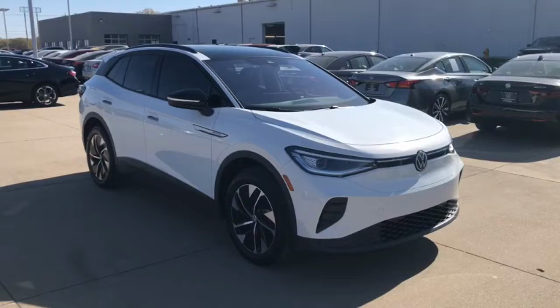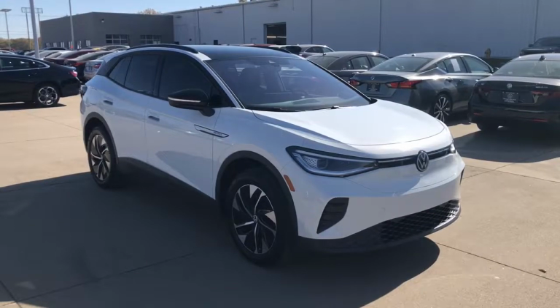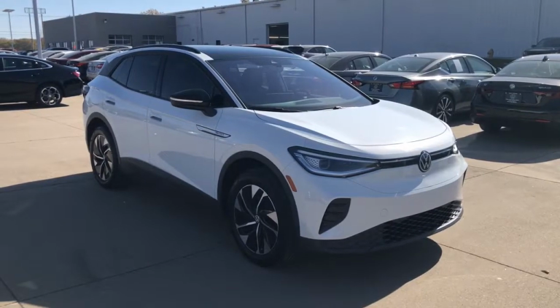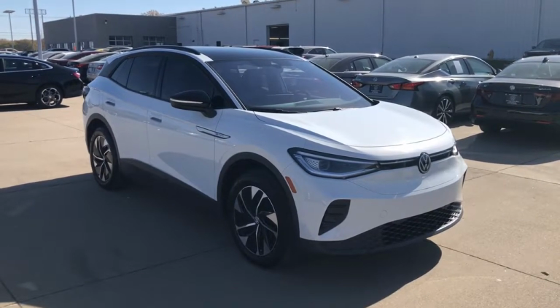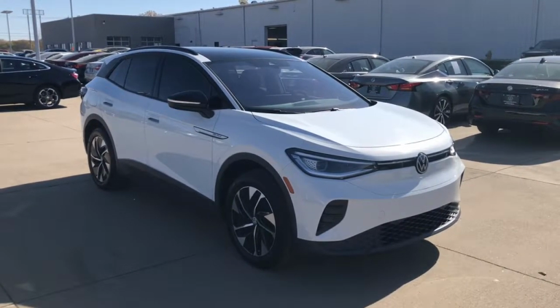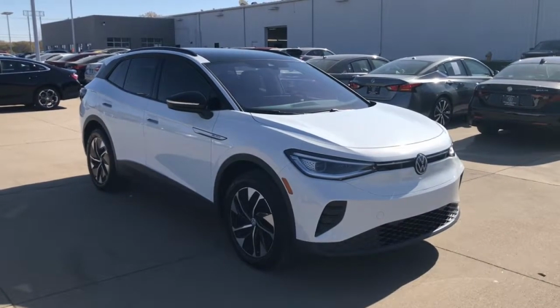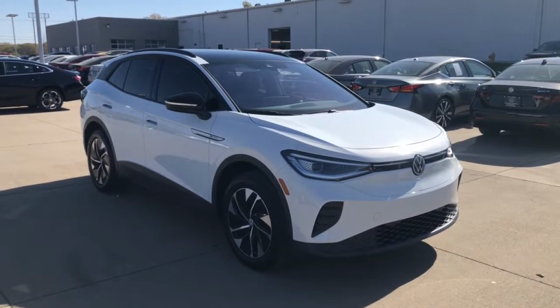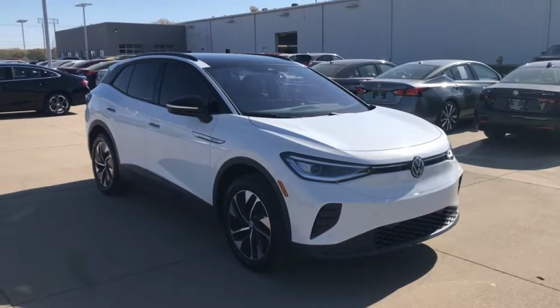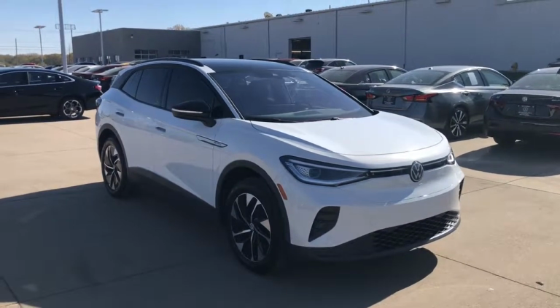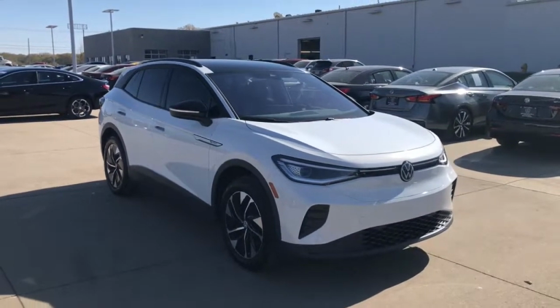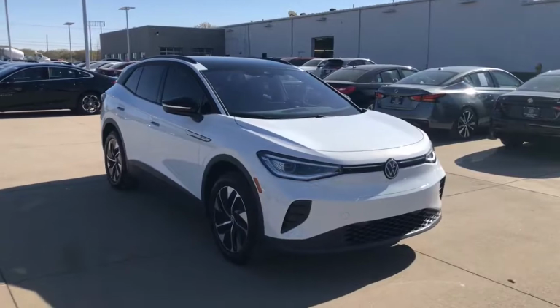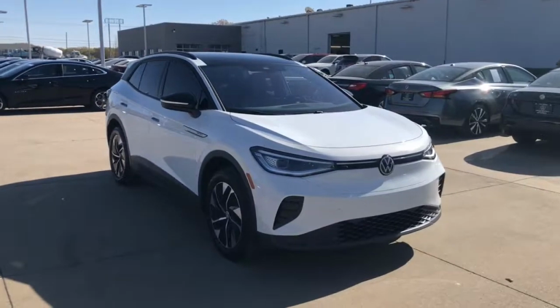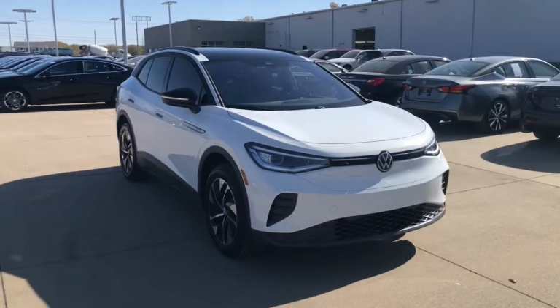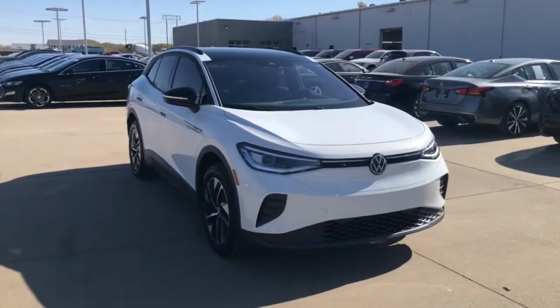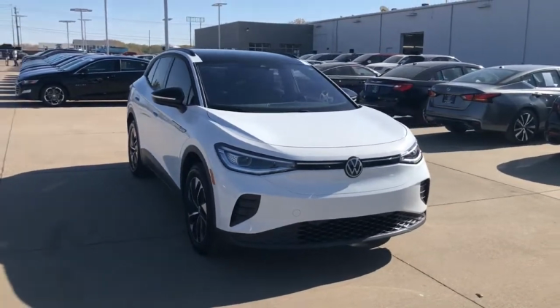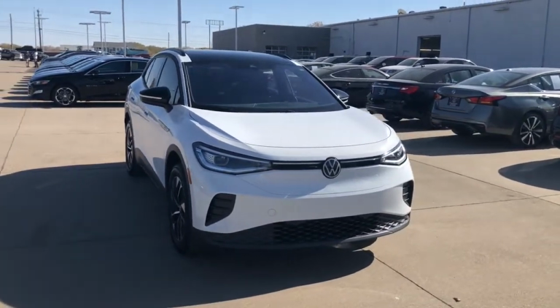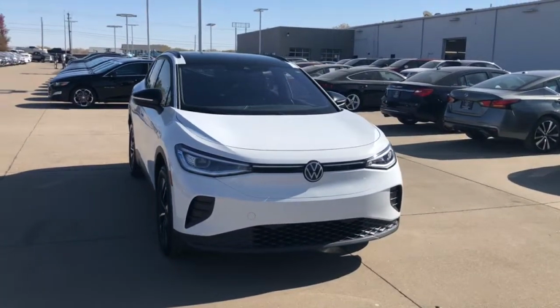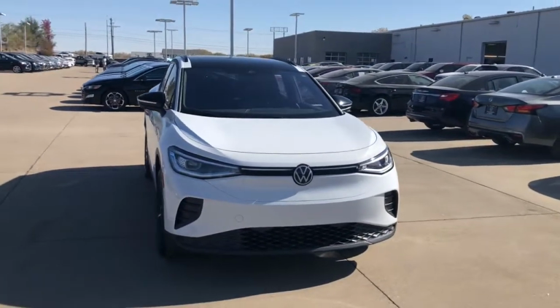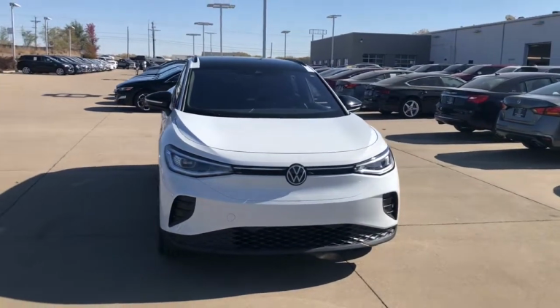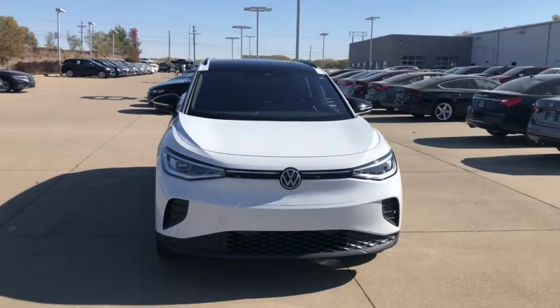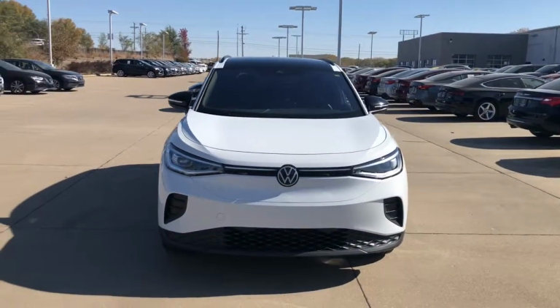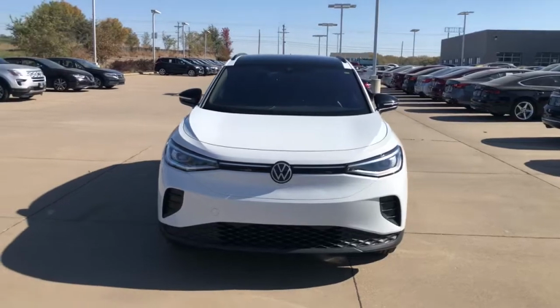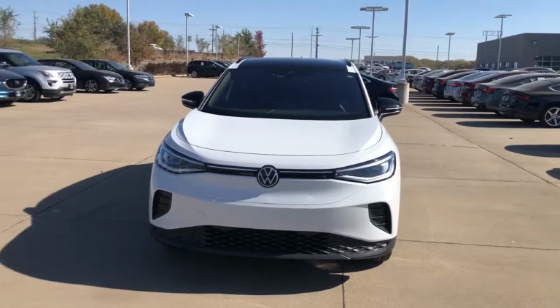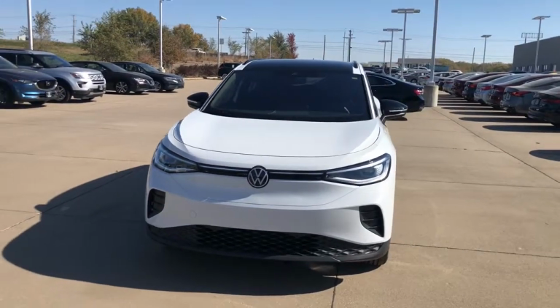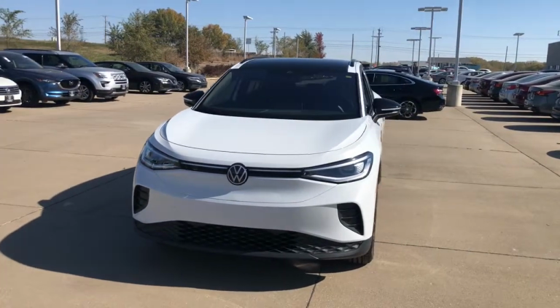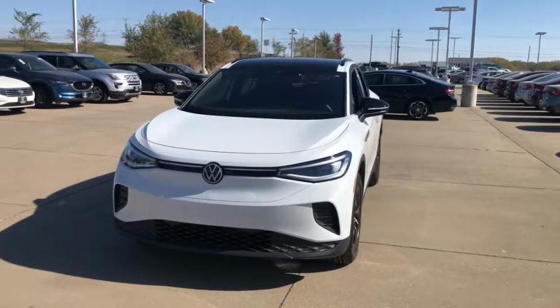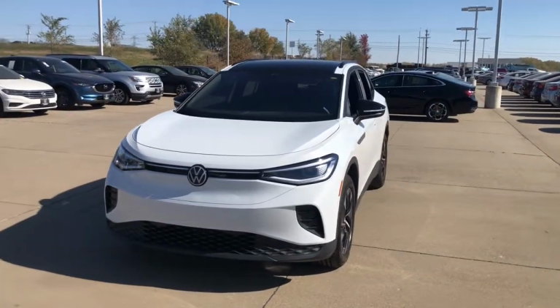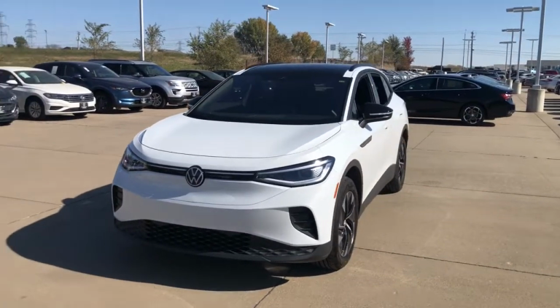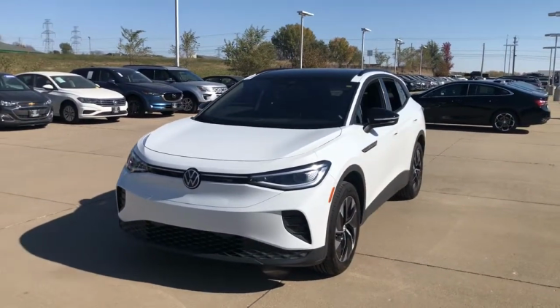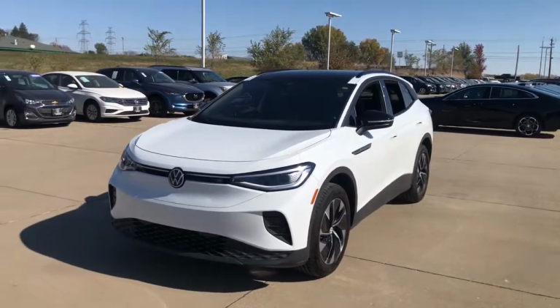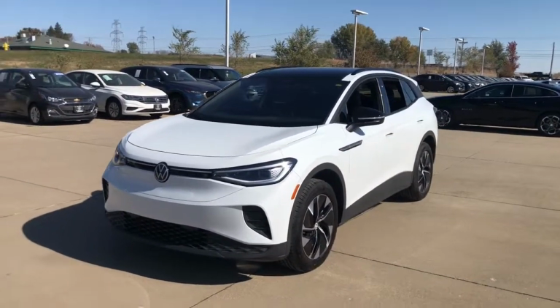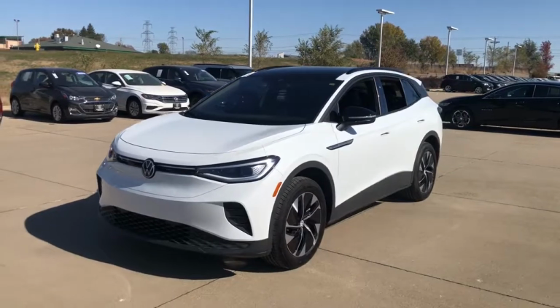Enjoy the view of this 2021 Volkswagen ID.4 with less than 5,000 miles on the odometer. This vehicle stands out from the rest. Drive boldly into the future in this stylish all-electric ID.4.